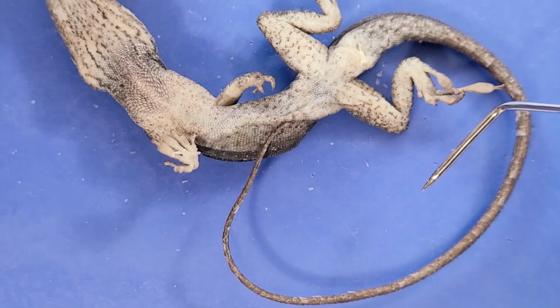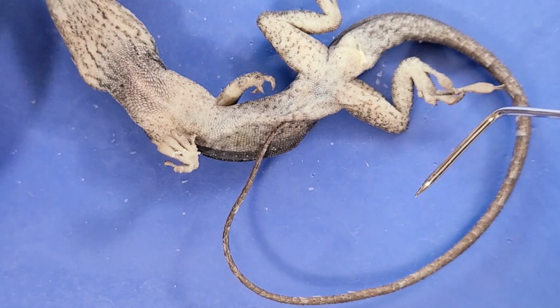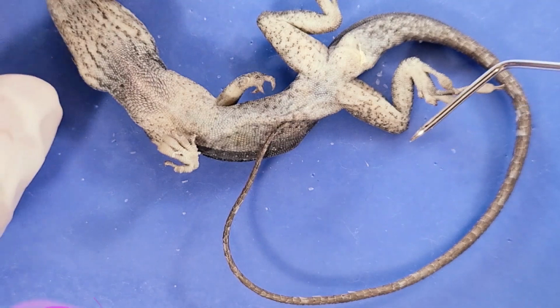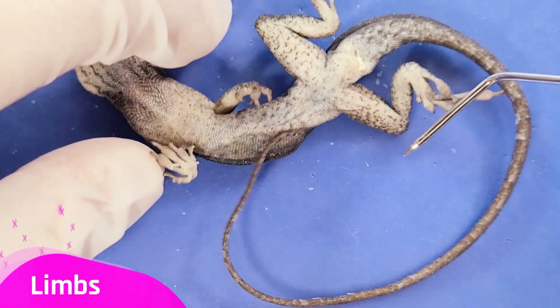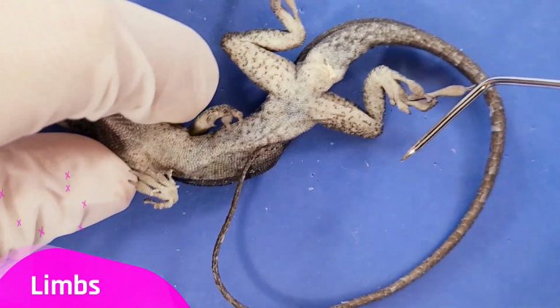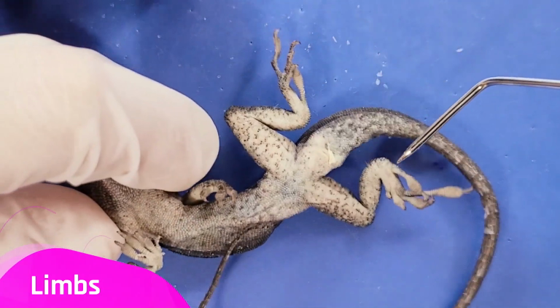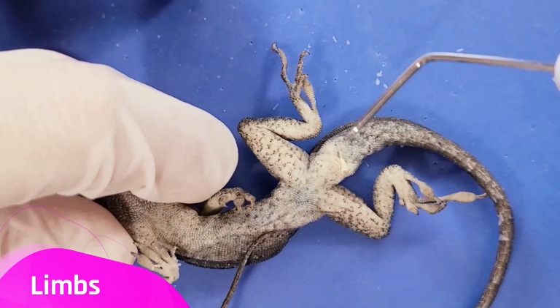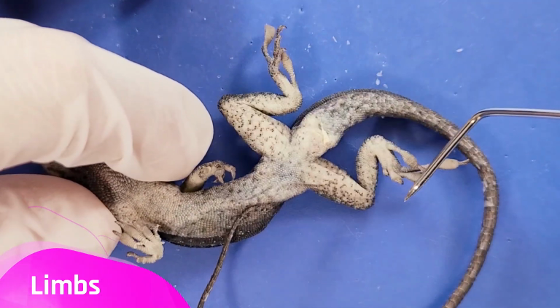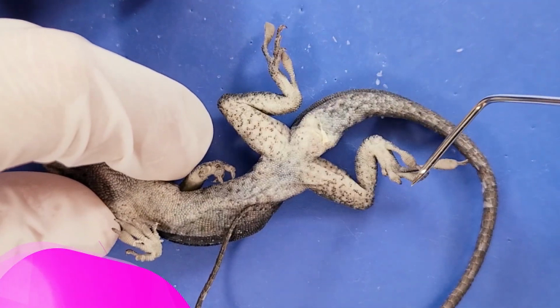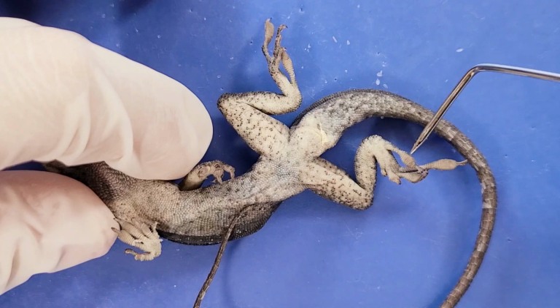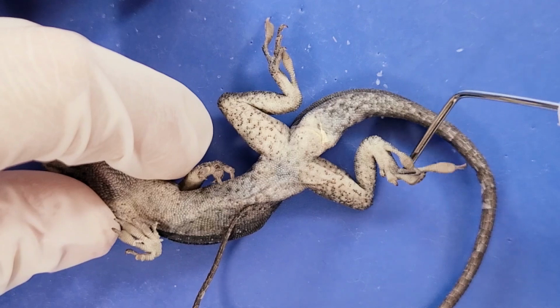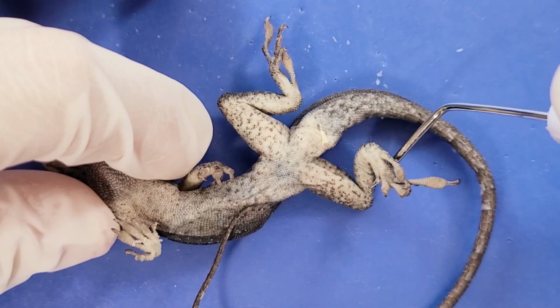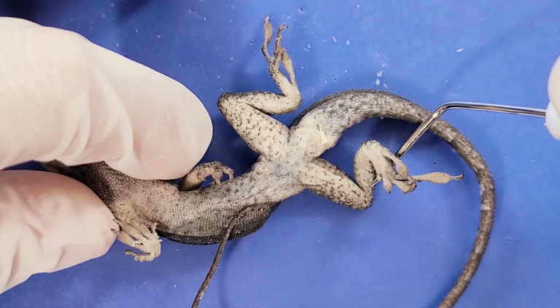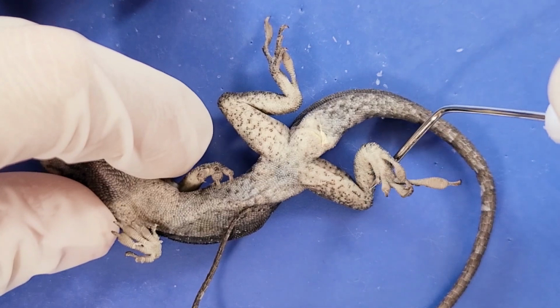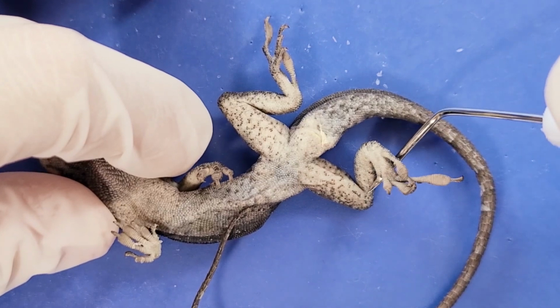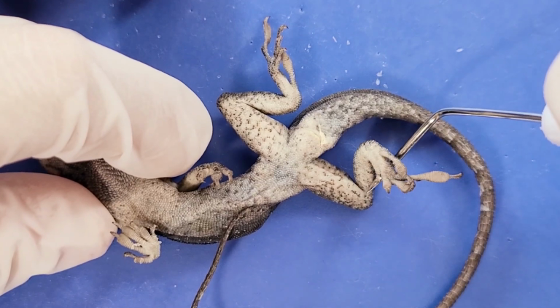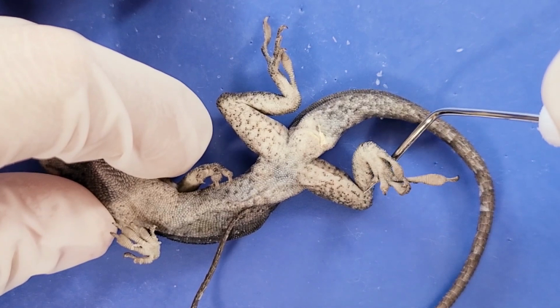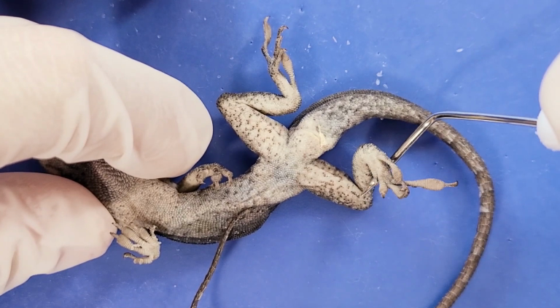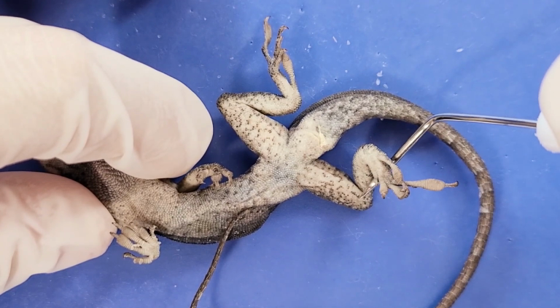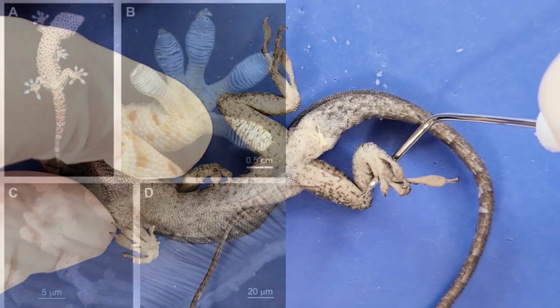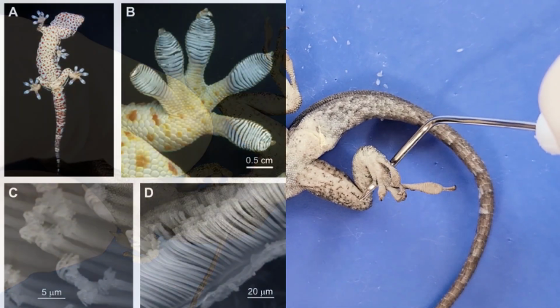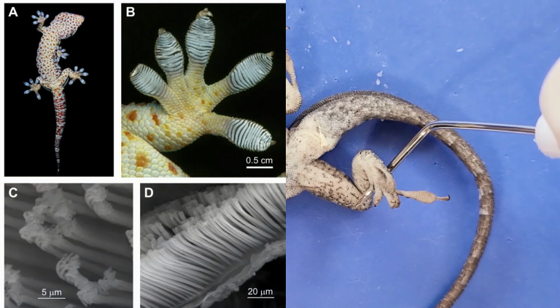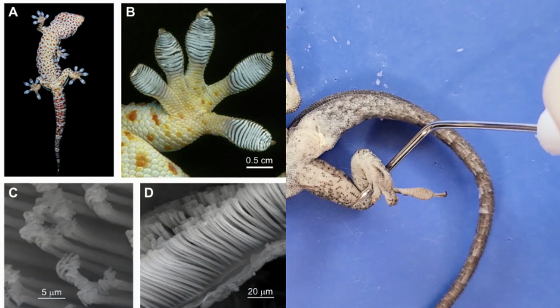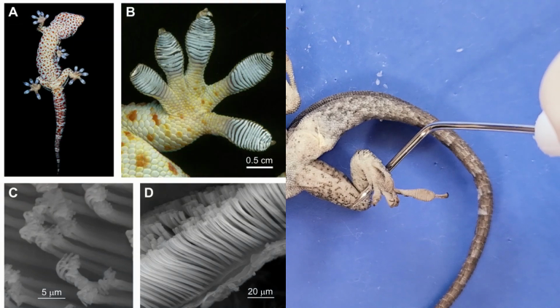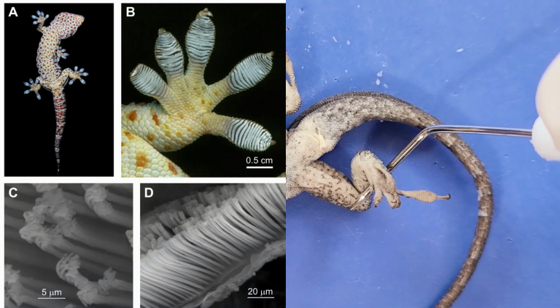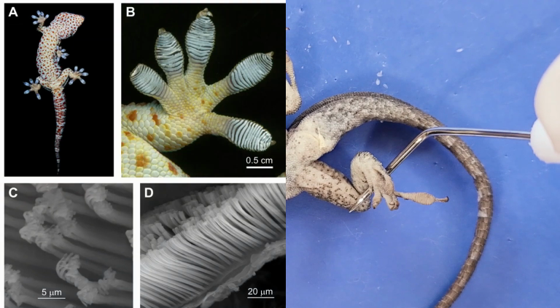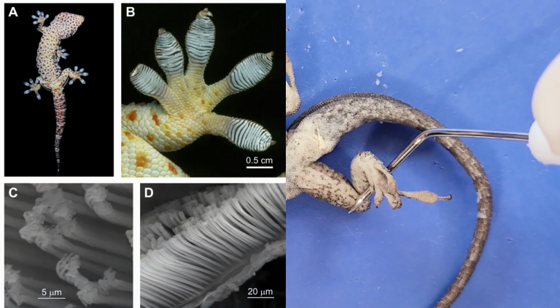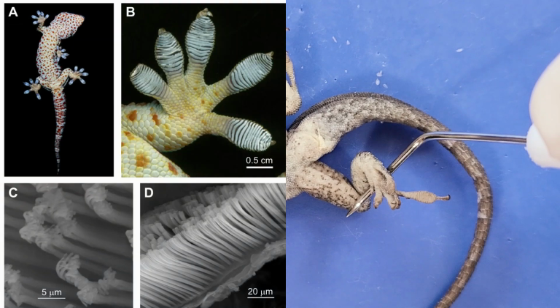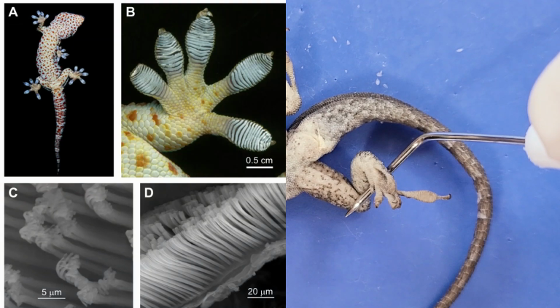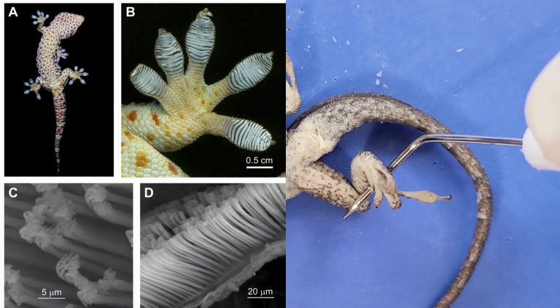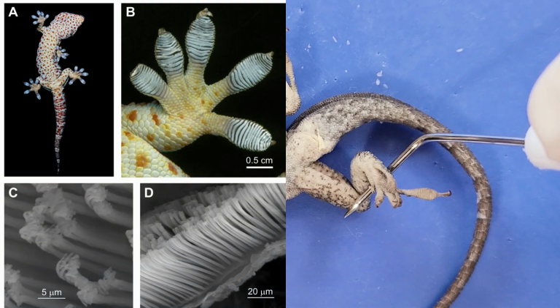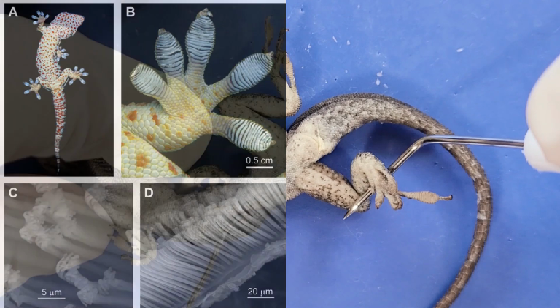Now when I look at the limbs, they're not really visible, but on each of the lizard's limbs it has adhesive toe pads. These sticky pads help the lizards climb and cling to vertical surfaces like walls or trees.